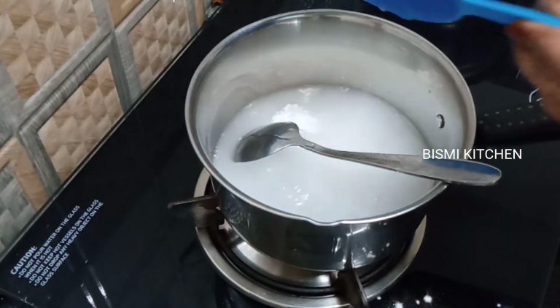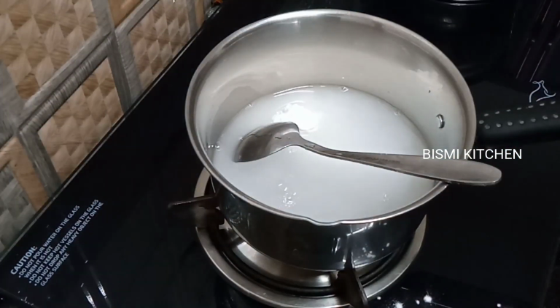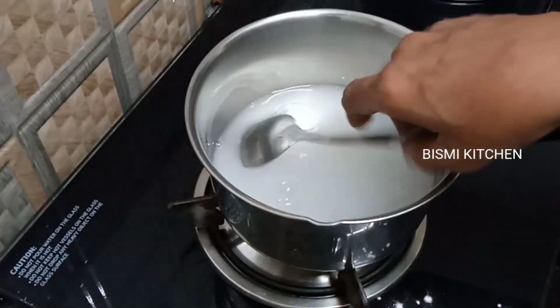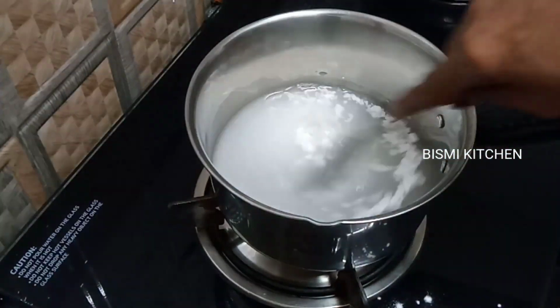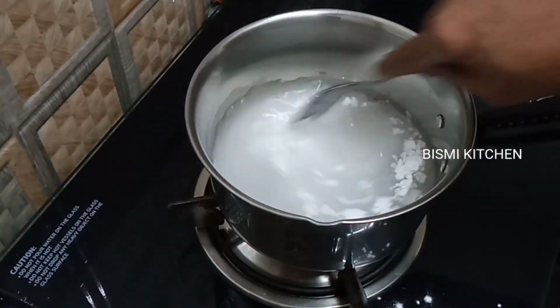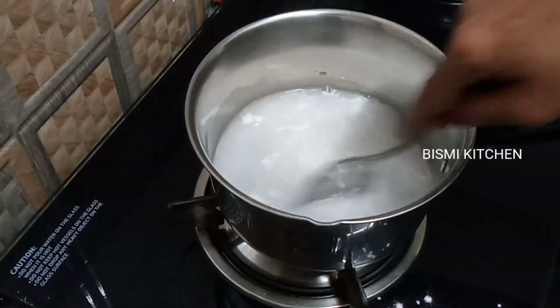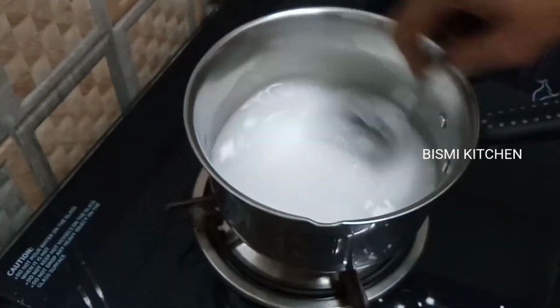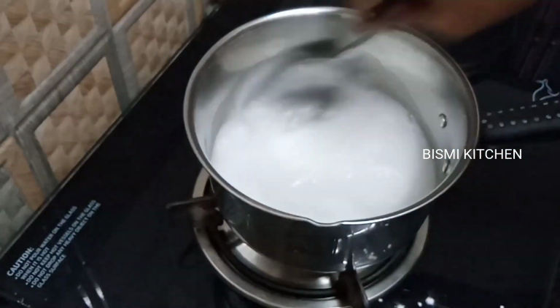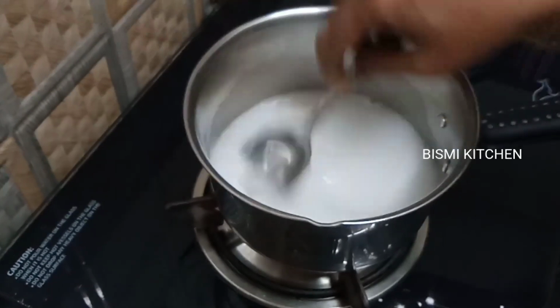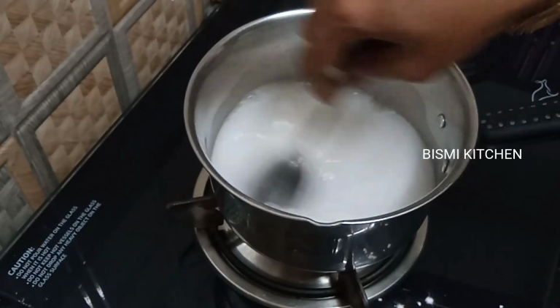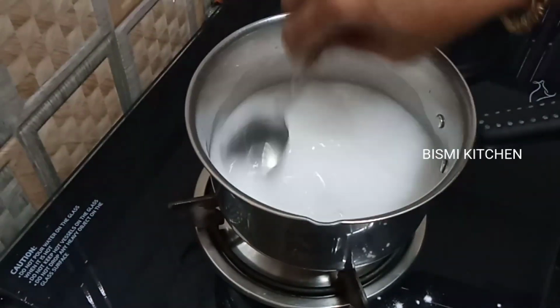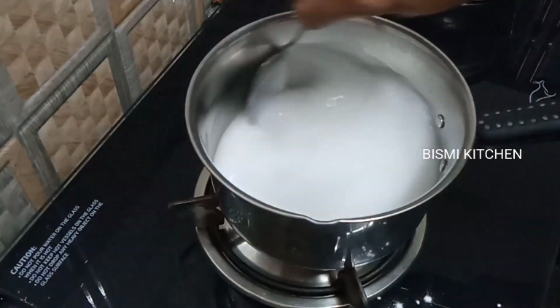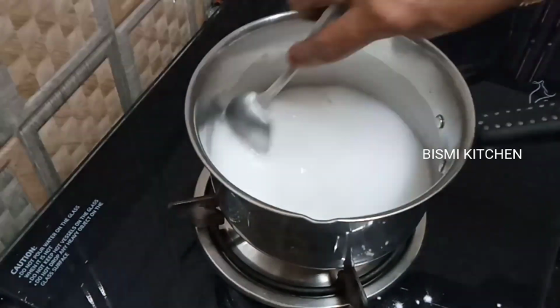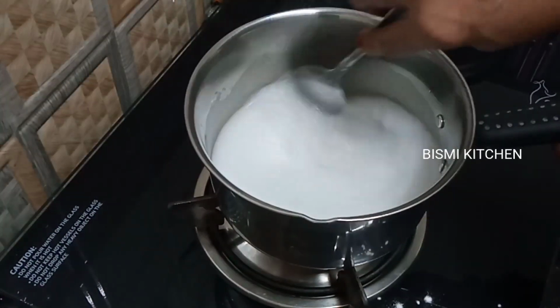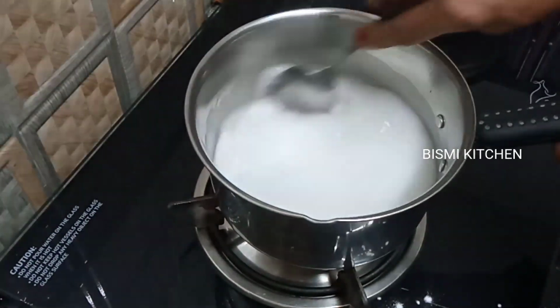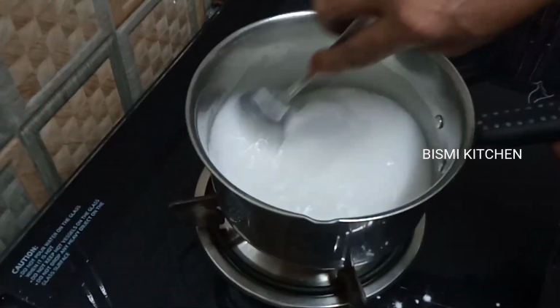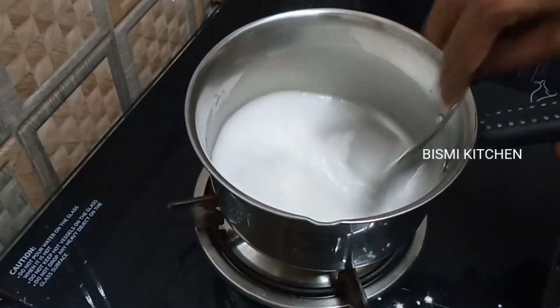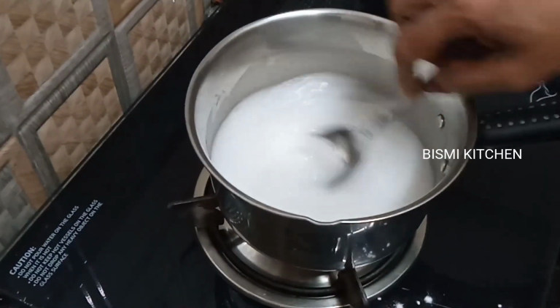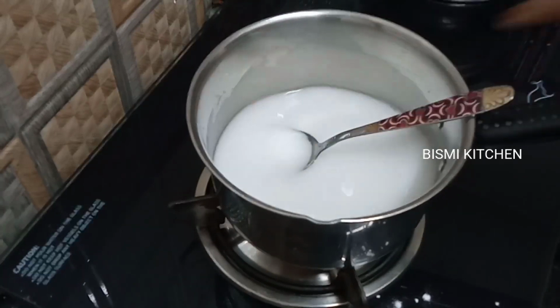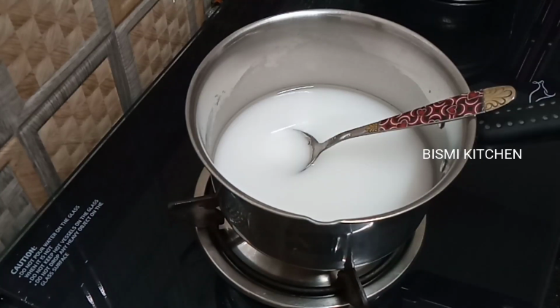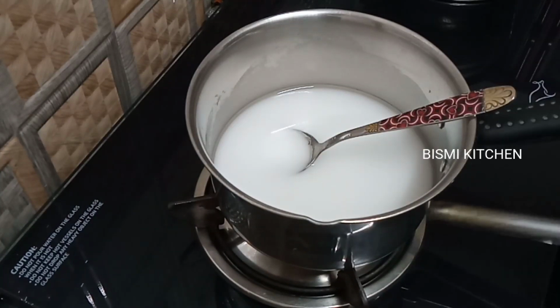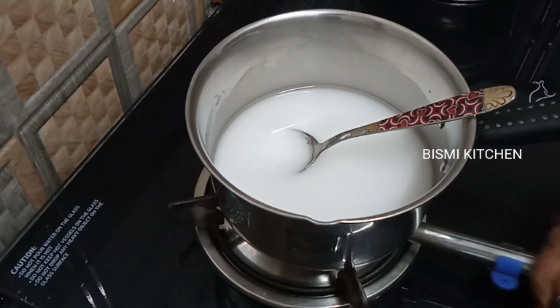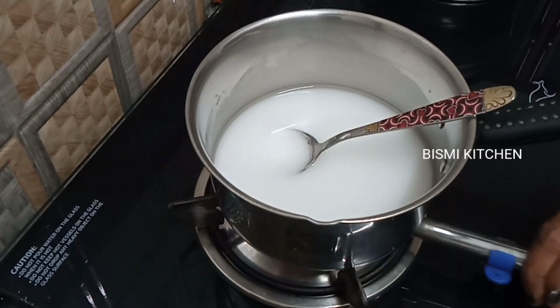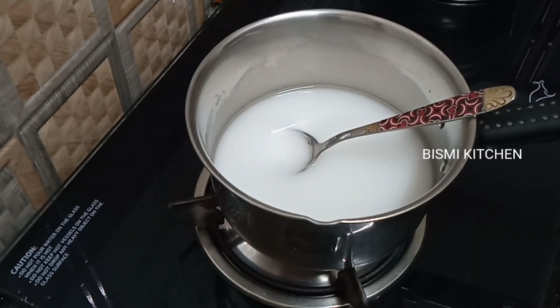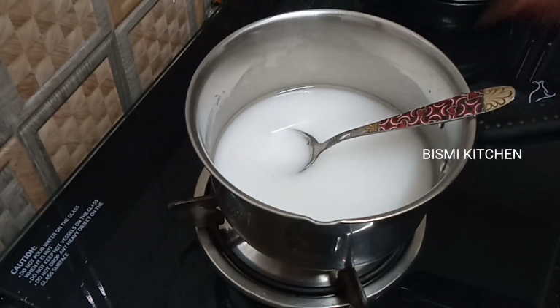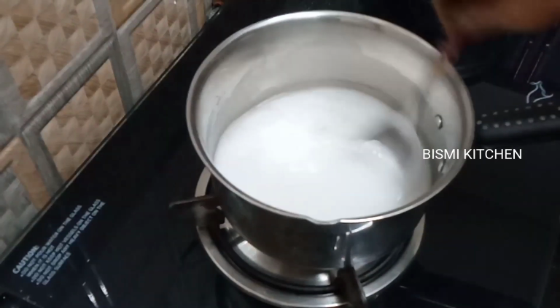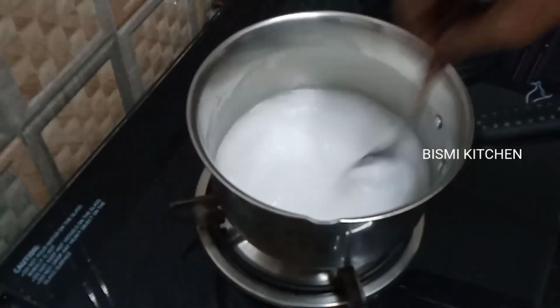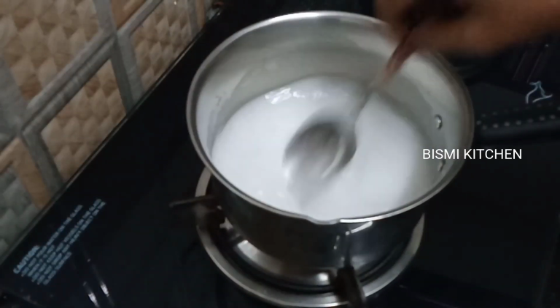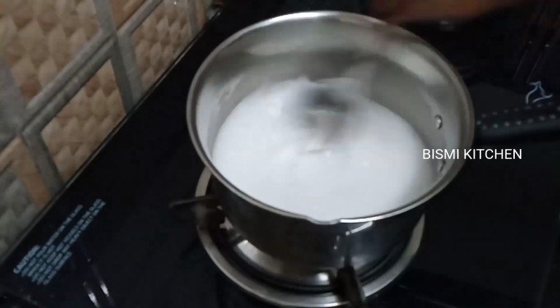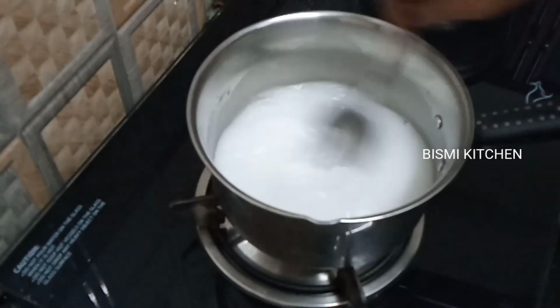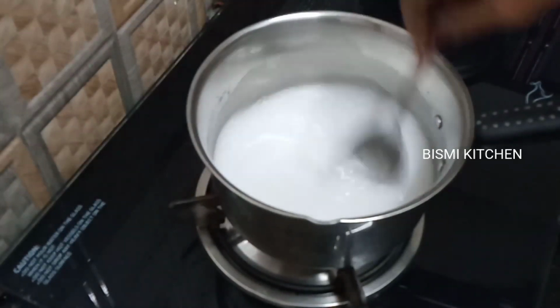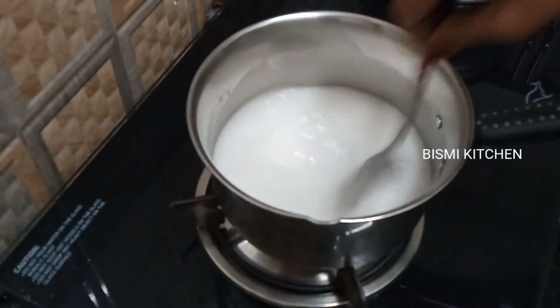This is the 250ml cup. We put it in a bowl, mix it, and then add it to the pan. The pan is on a flame — then high flame, then medium flame.